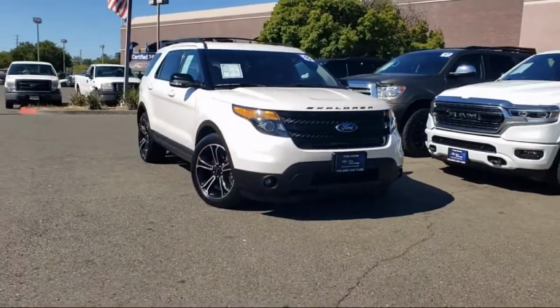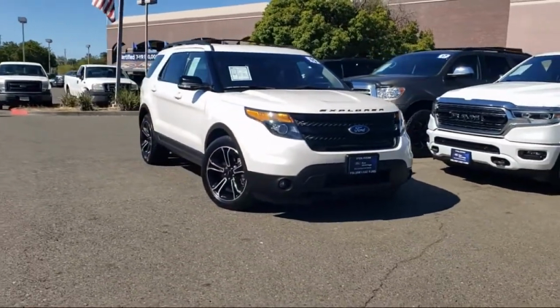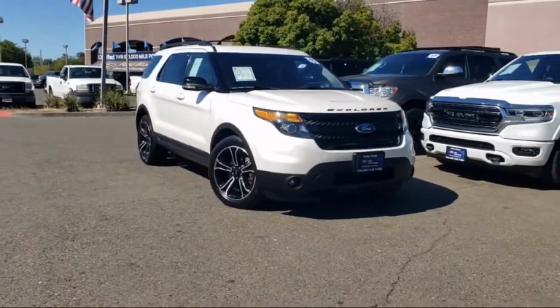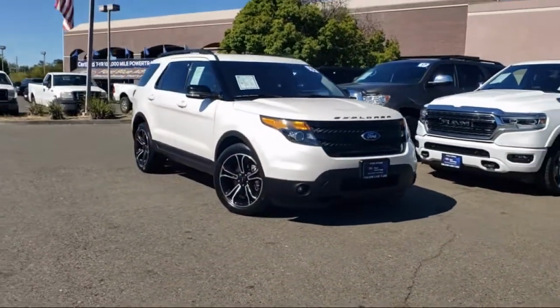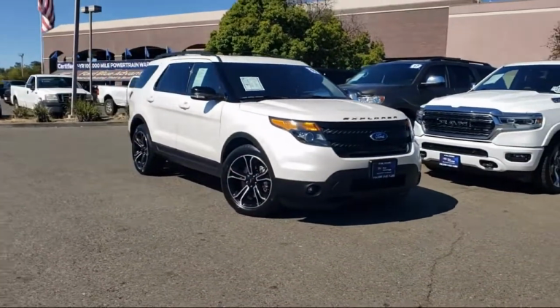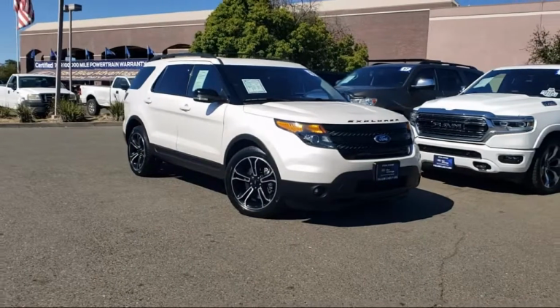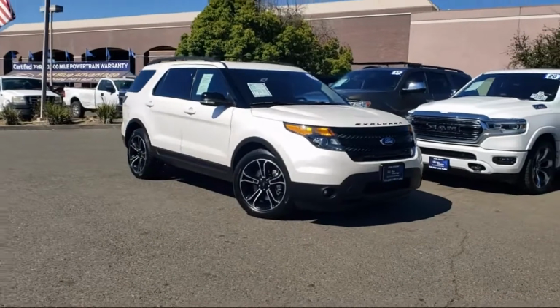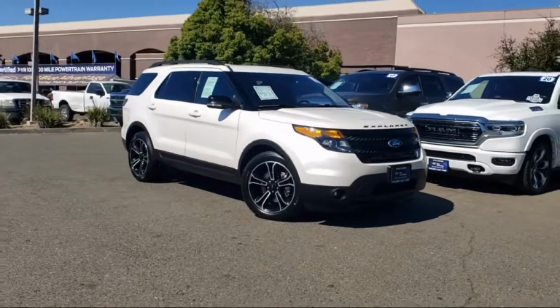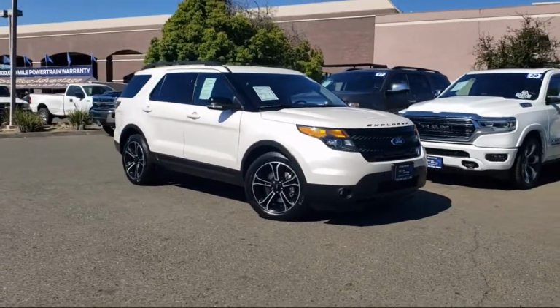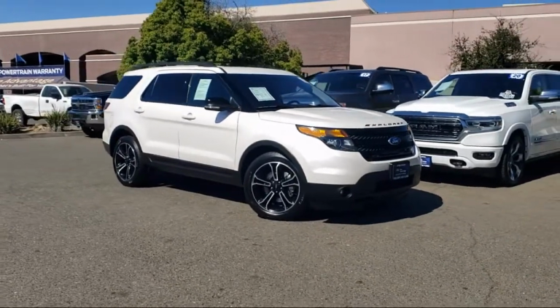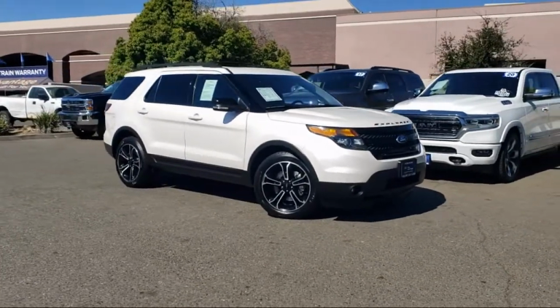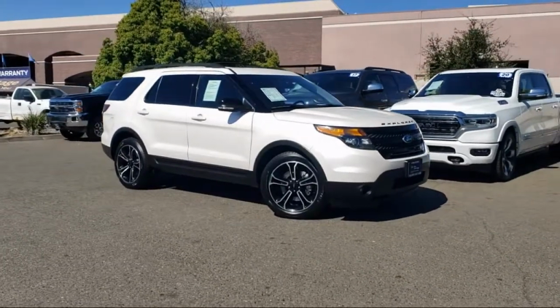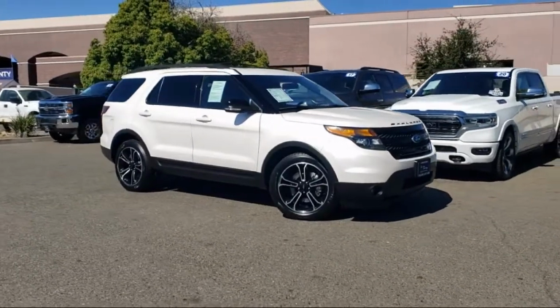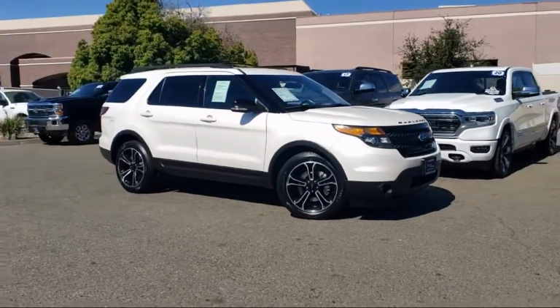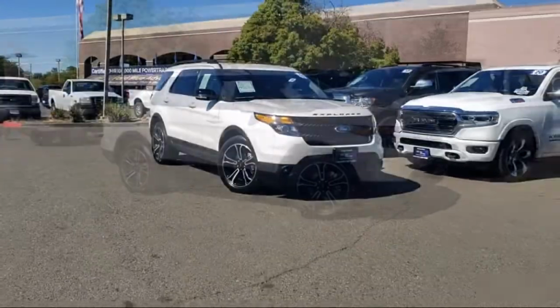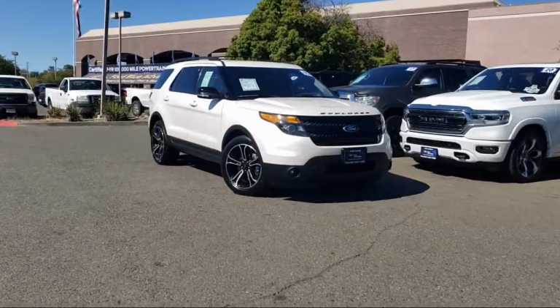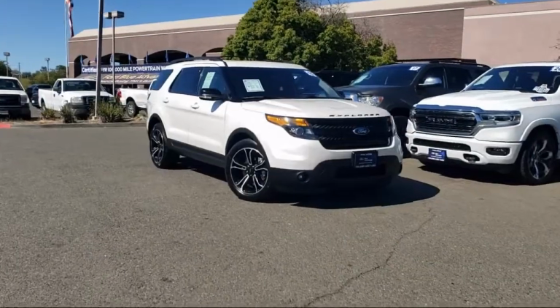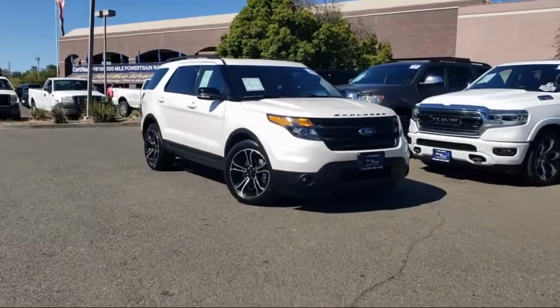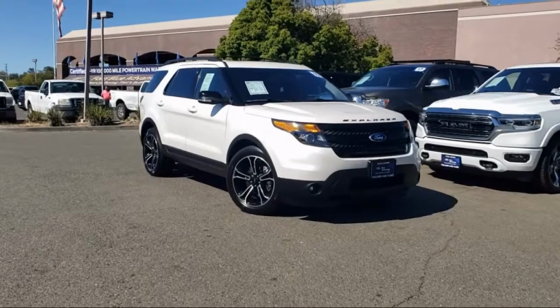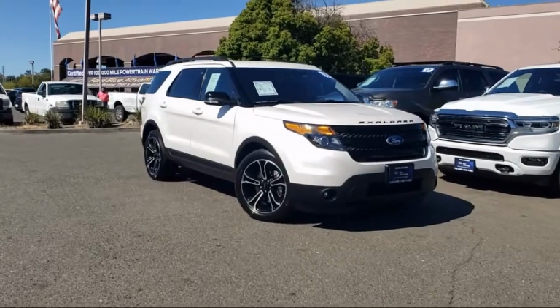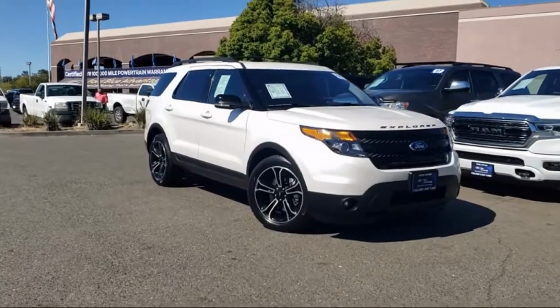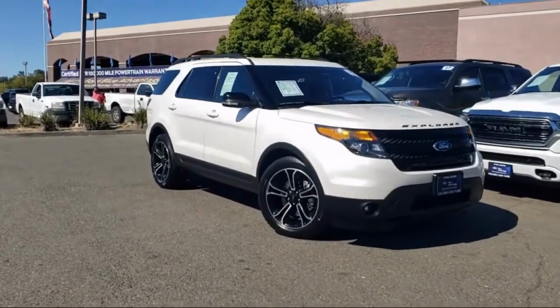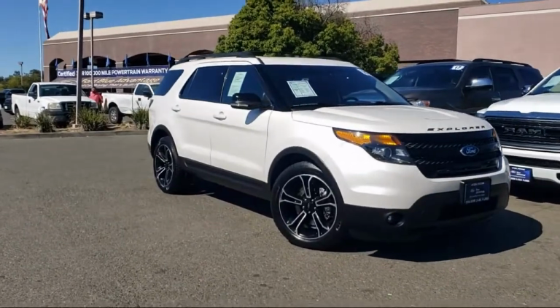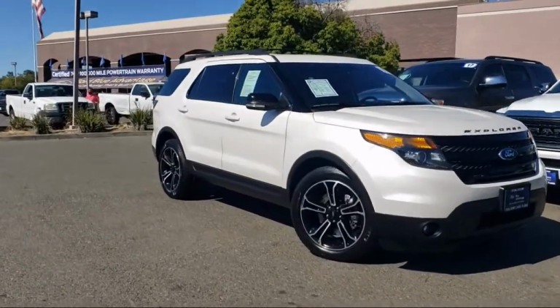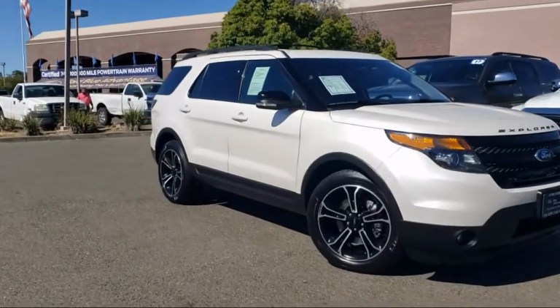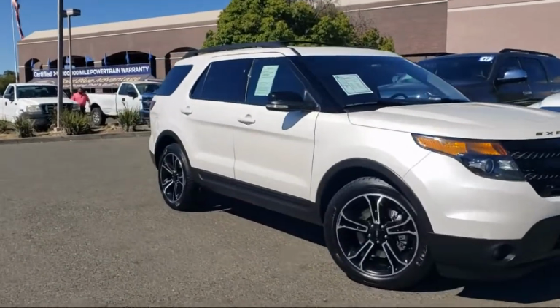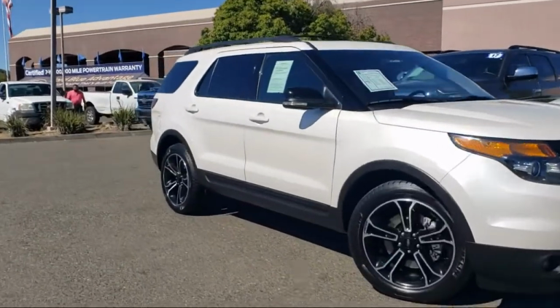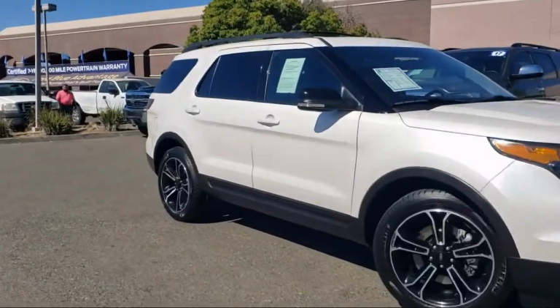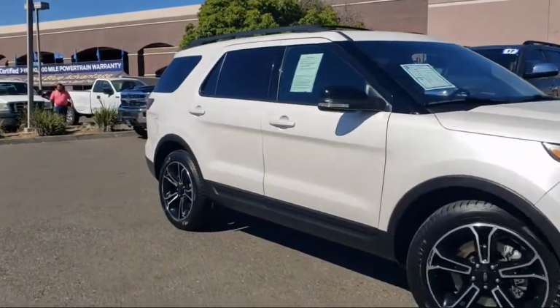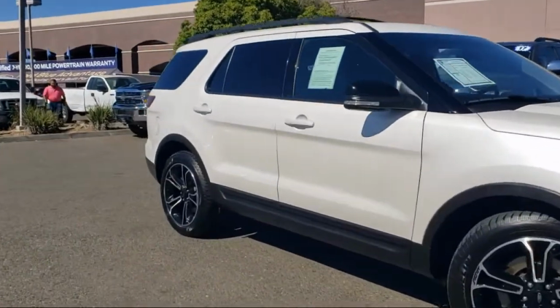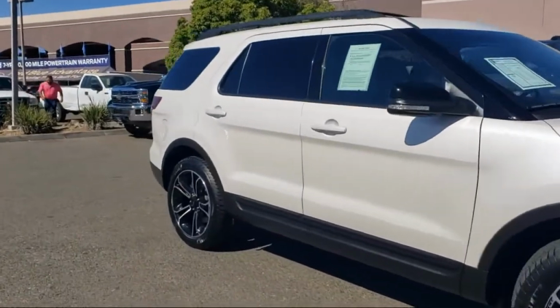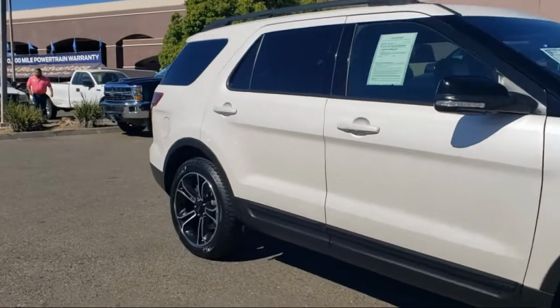It comes equipped with third-row seating, Sirius XM satellite radio, roof rack, heated front seats, SYNC communication system, parking sensors, and keyless entry.